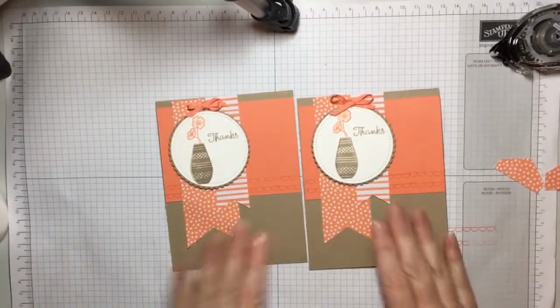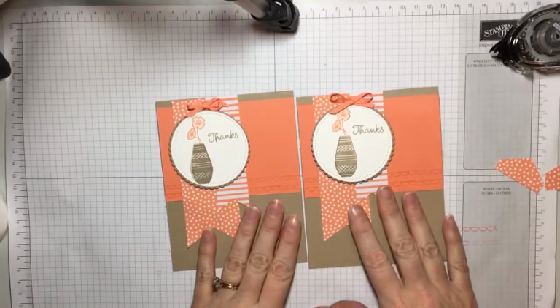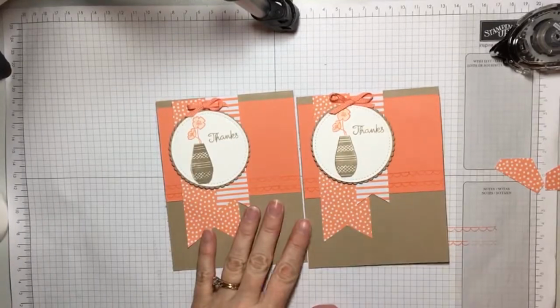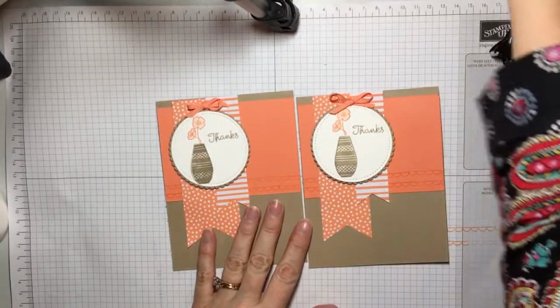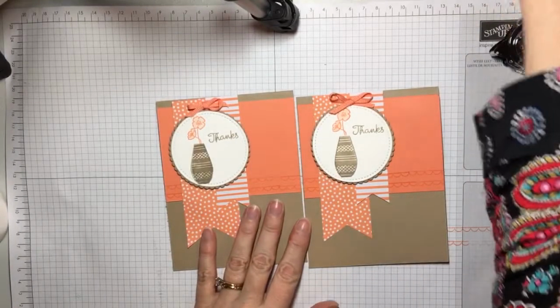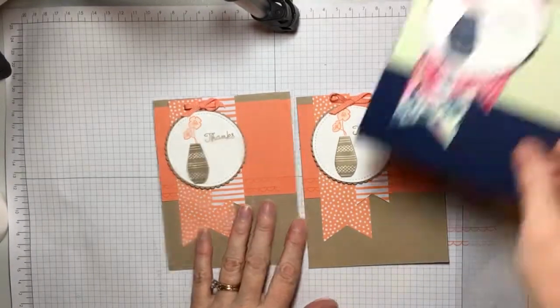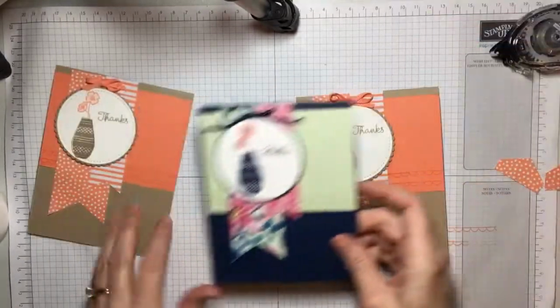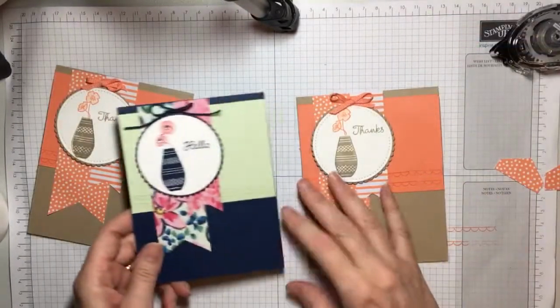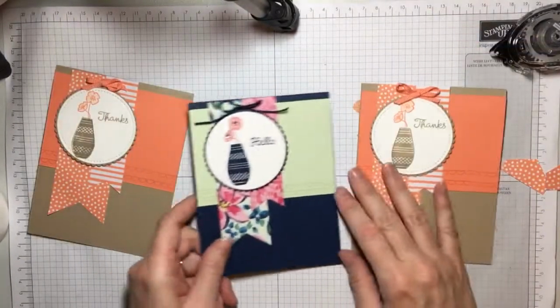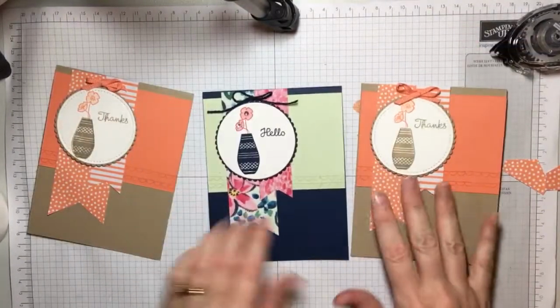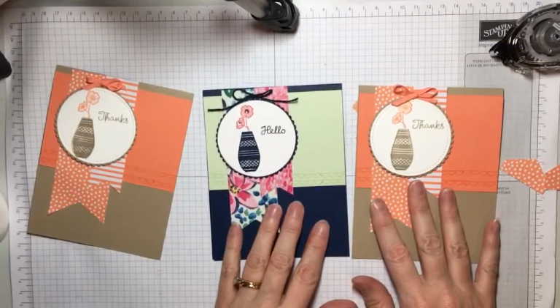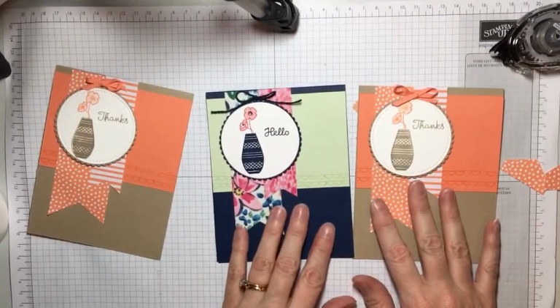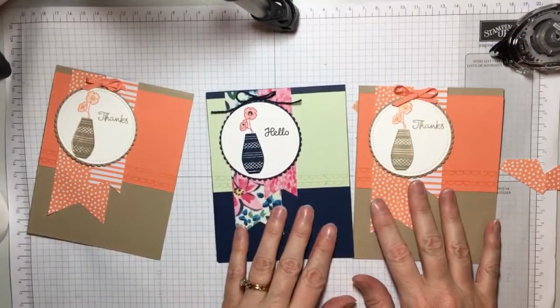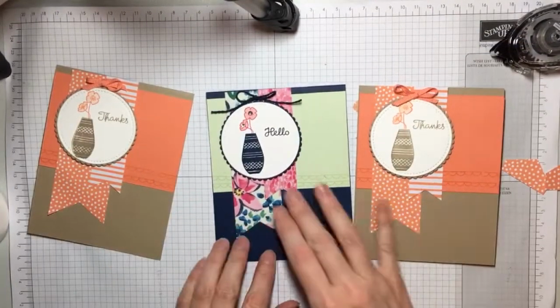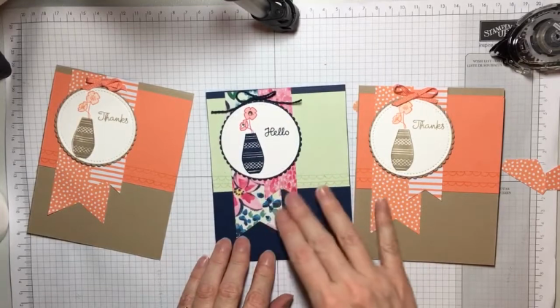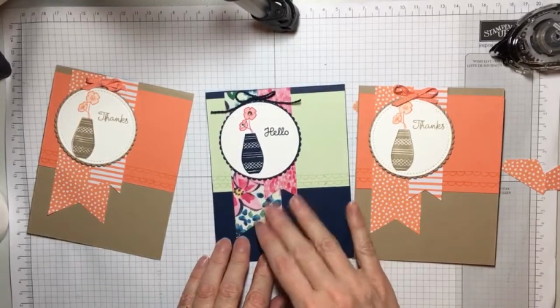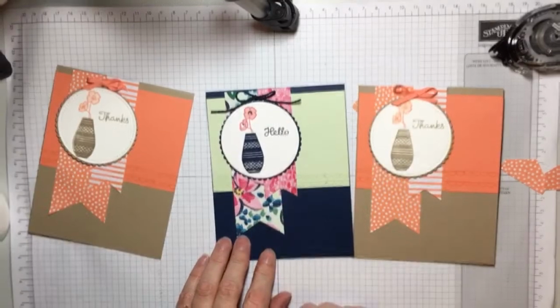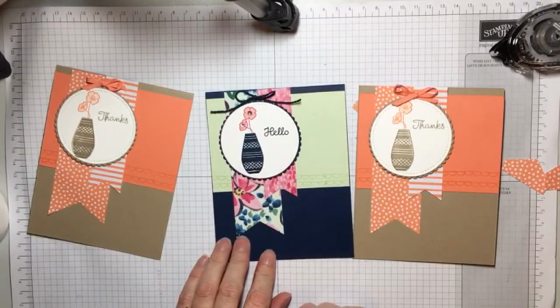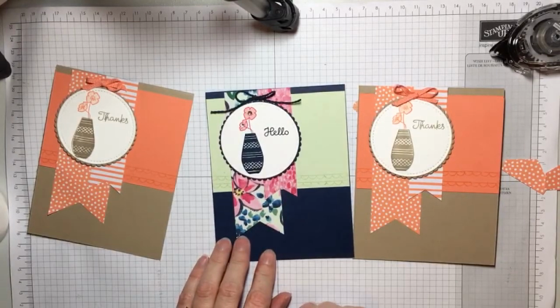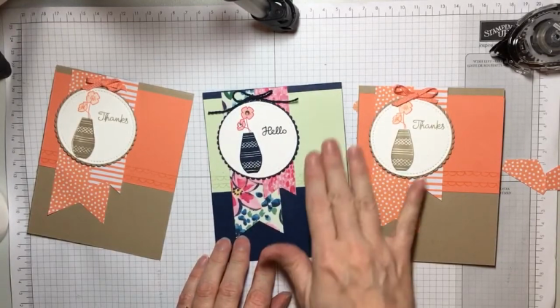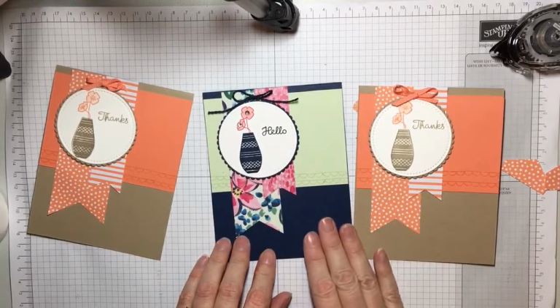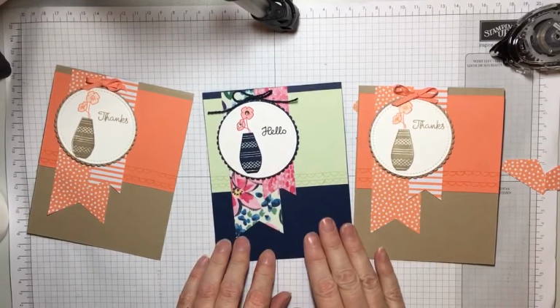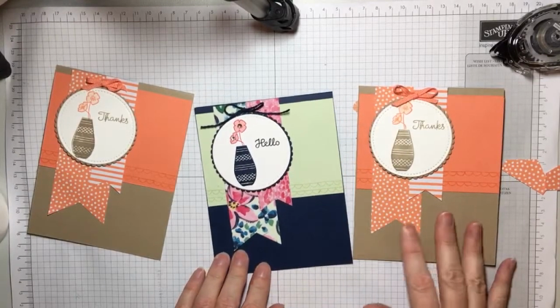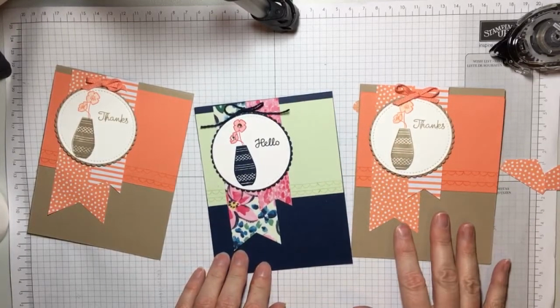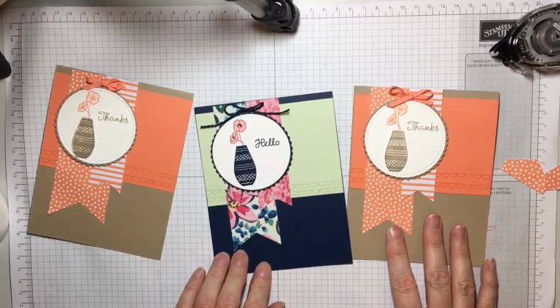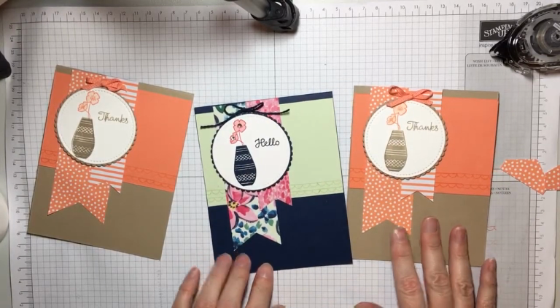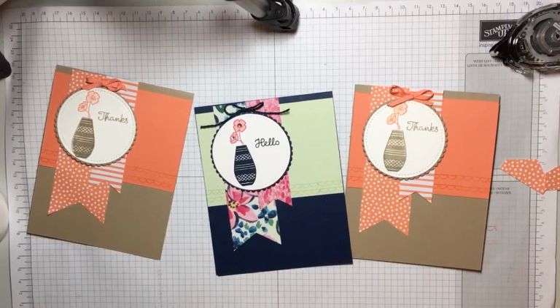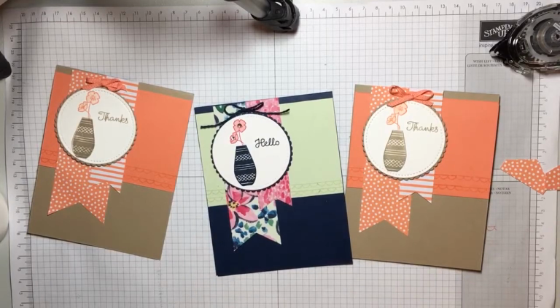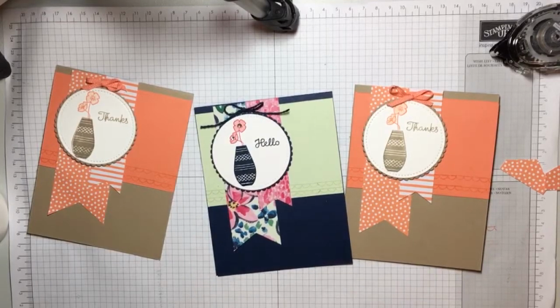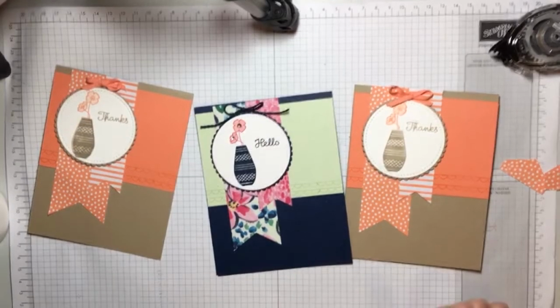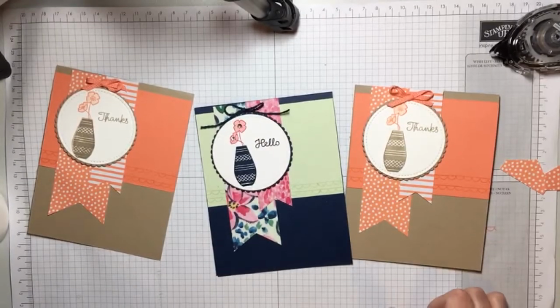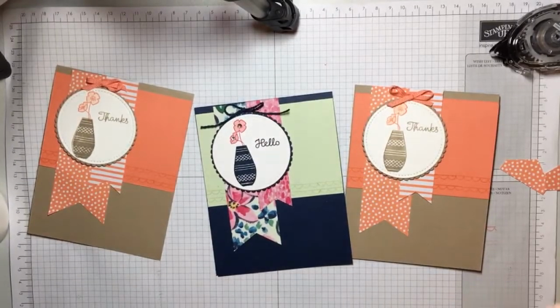And I just want to show you another card that I made with the same layout but with a different designer paper and color scheme. I hope that you enjoy this video and have a fun party!